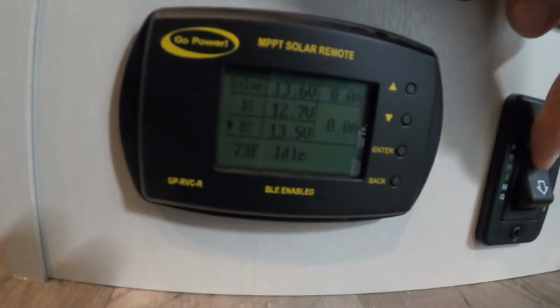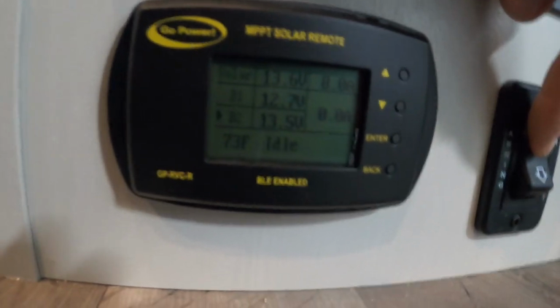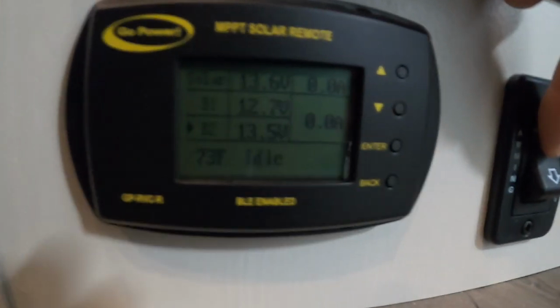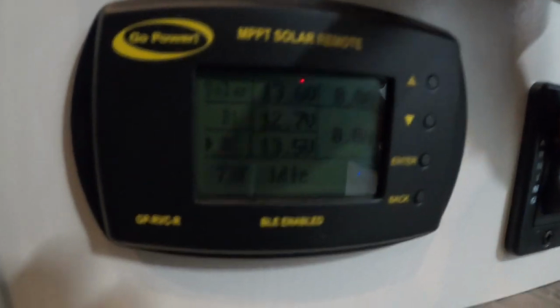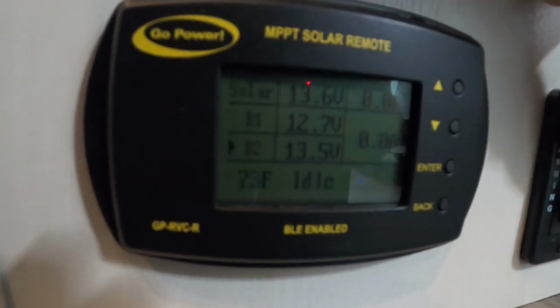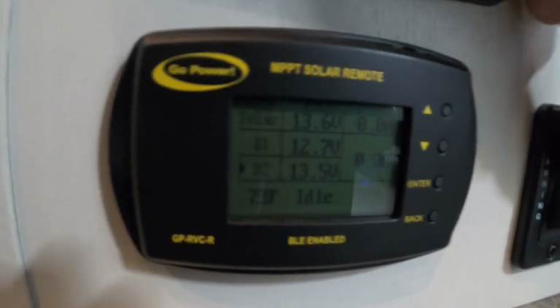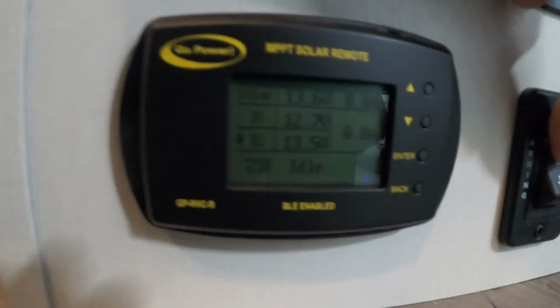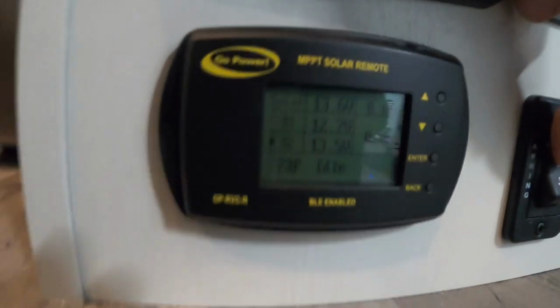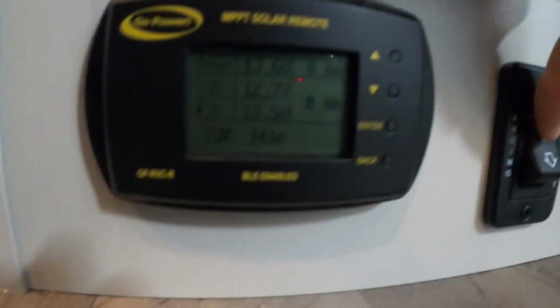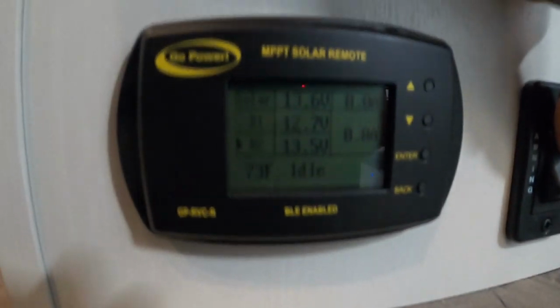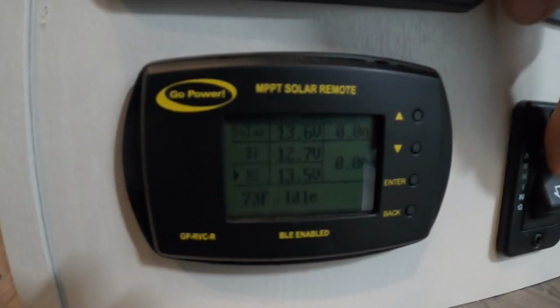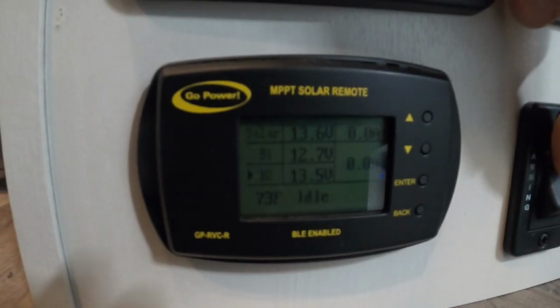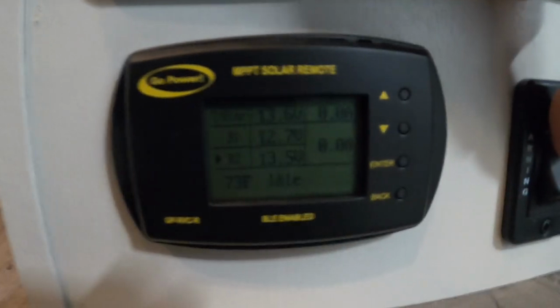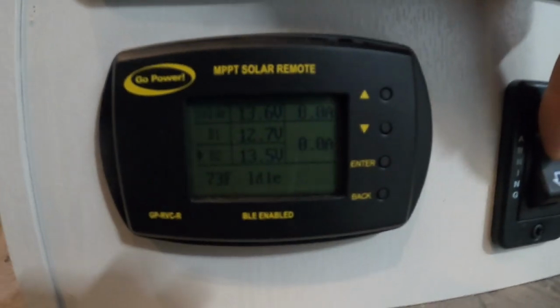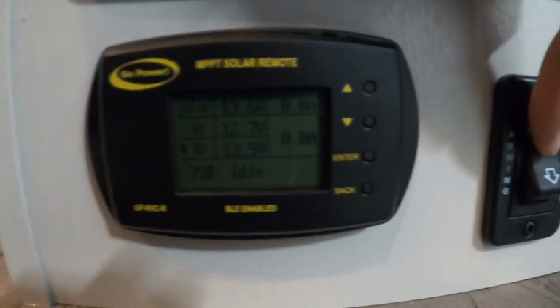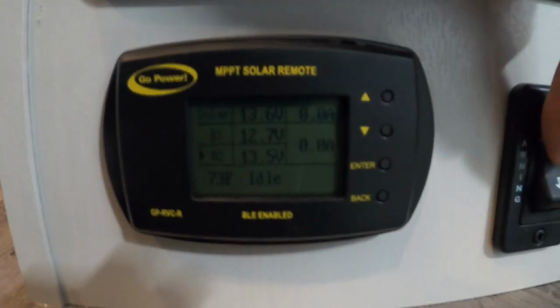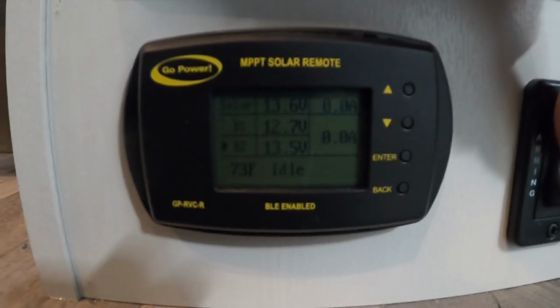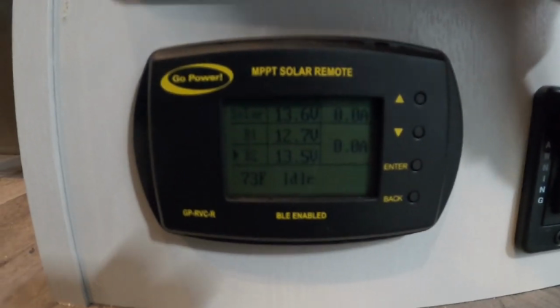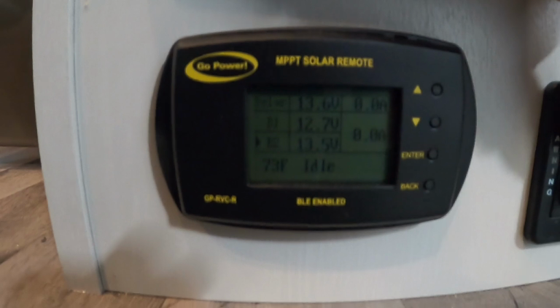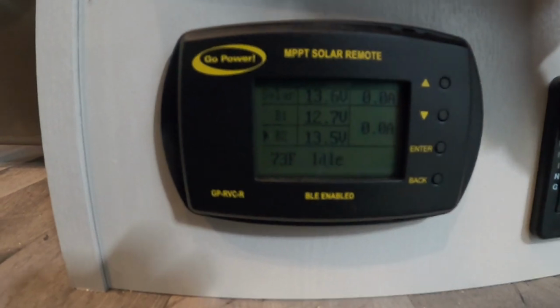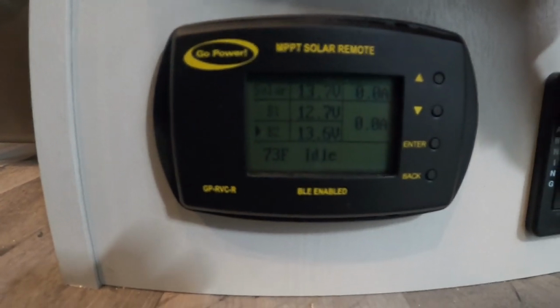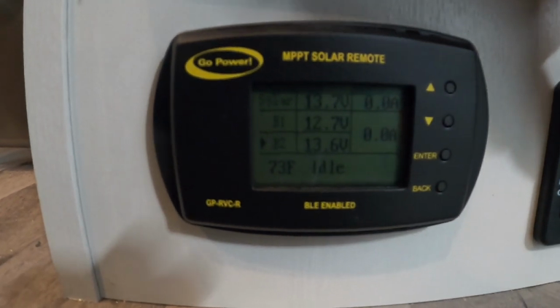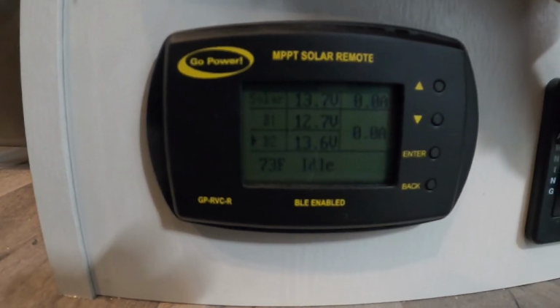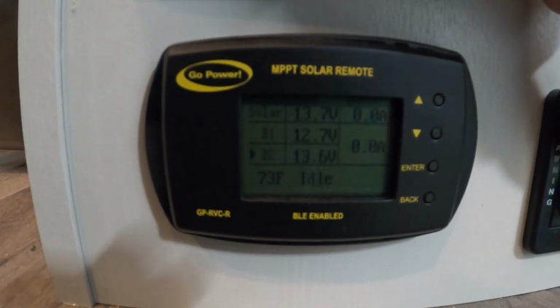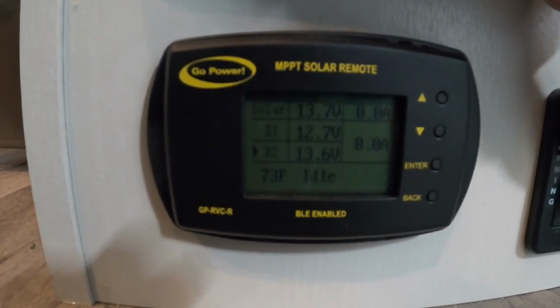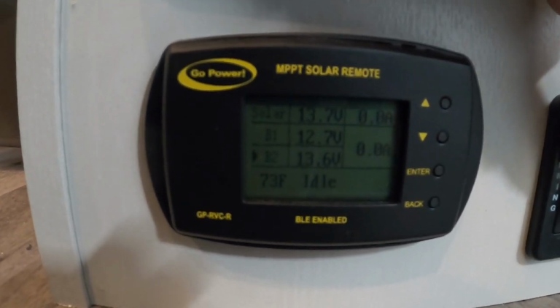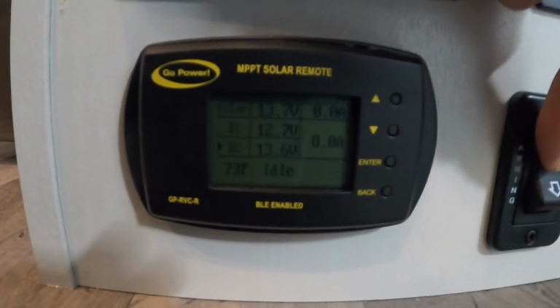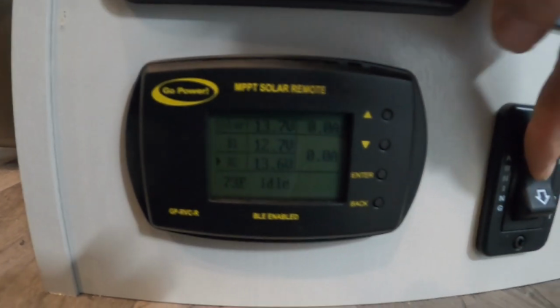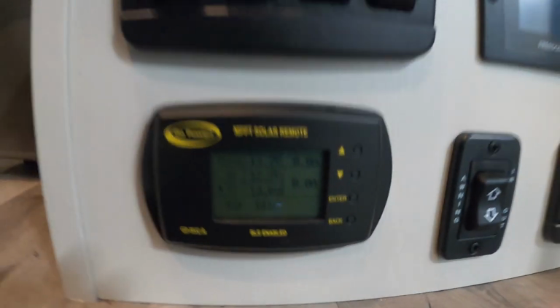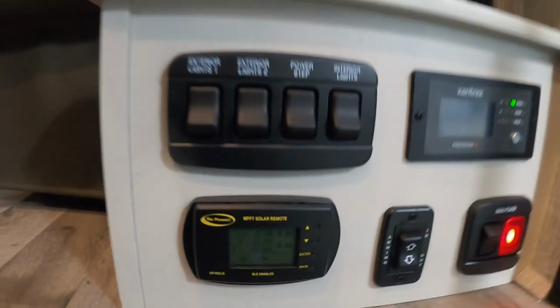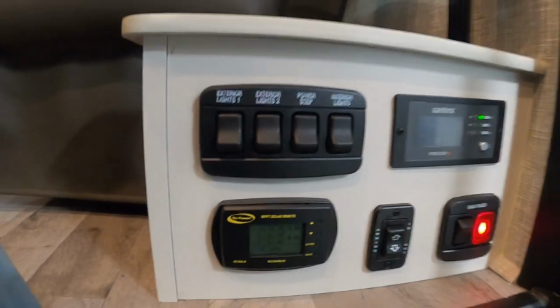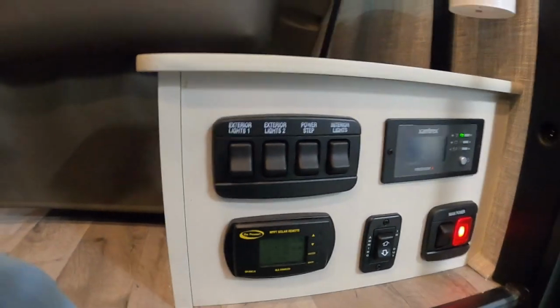Continuing down here, to the left of my awning as I'm running it back in, is your solar controller panel. The whole purpose of this is to keep your solar panels from overcharging your battery. I'll send you a separate video from Go Power on this — your only concern is just make sure that you keep it set to your wet battery, the battery you have in the unit.